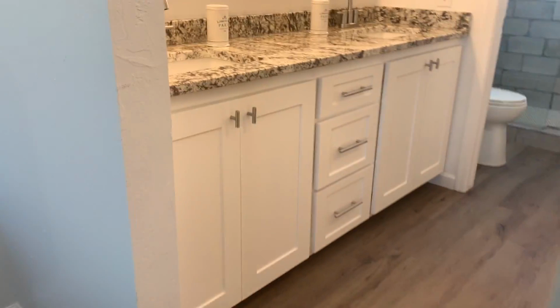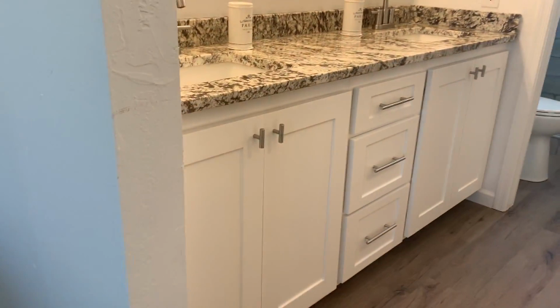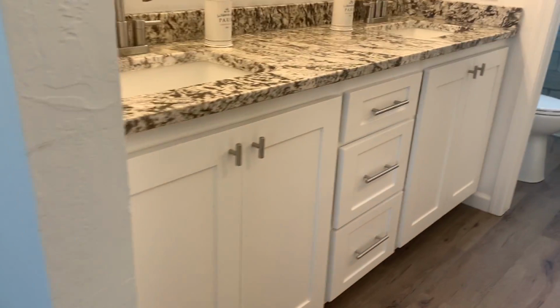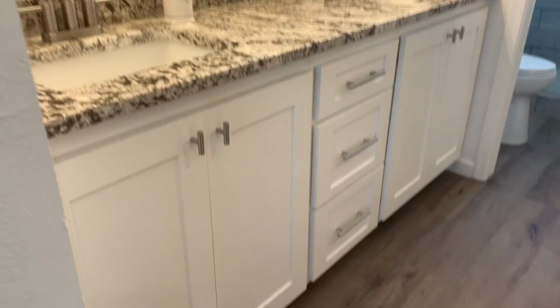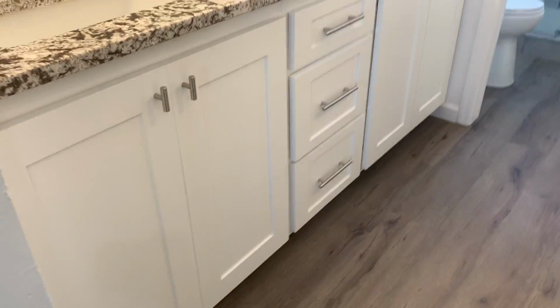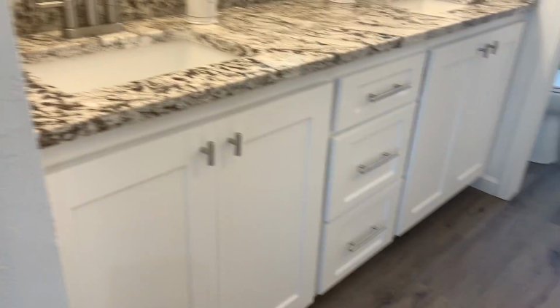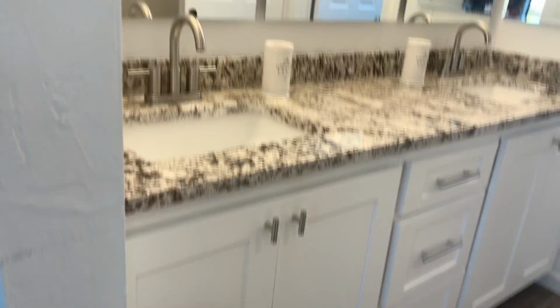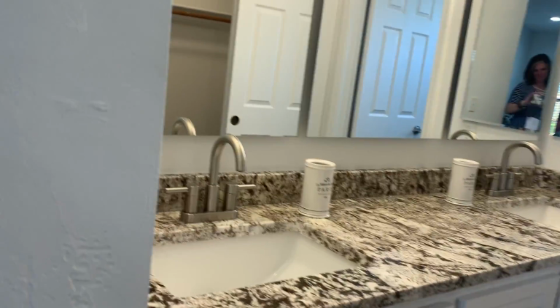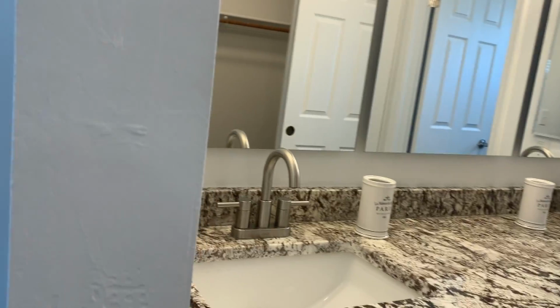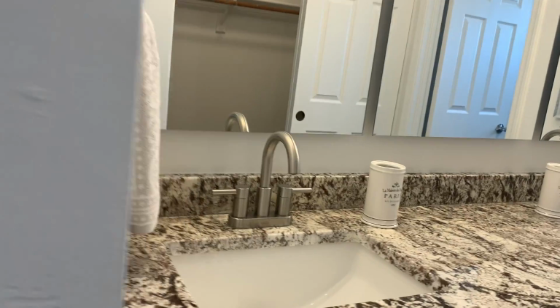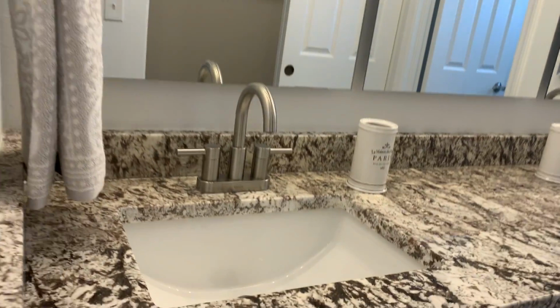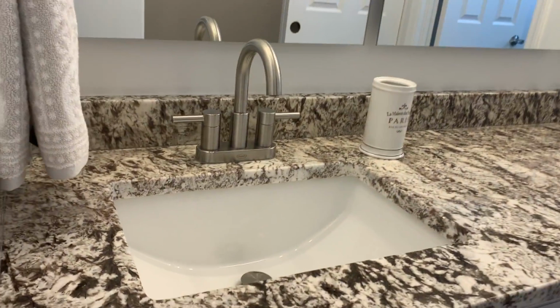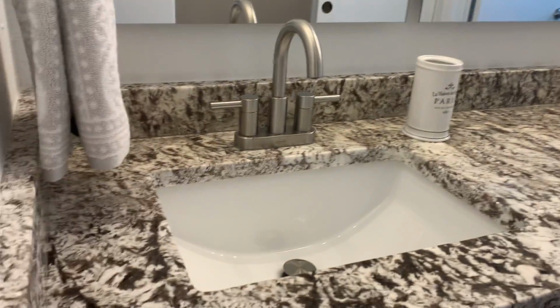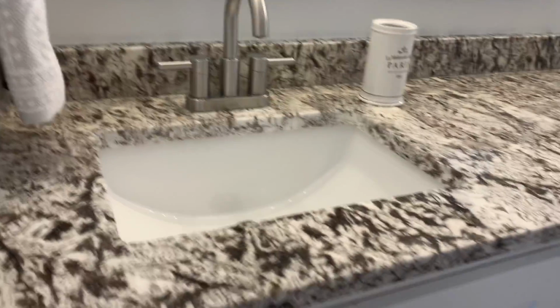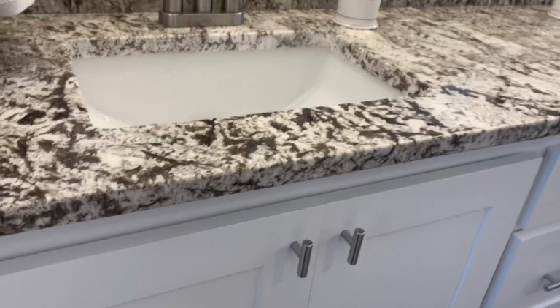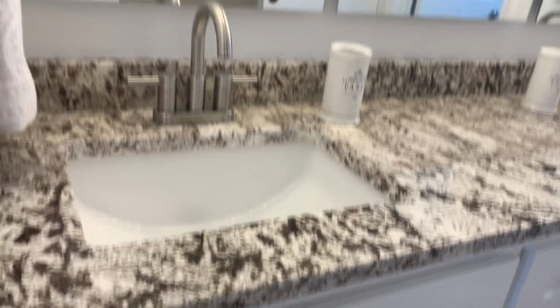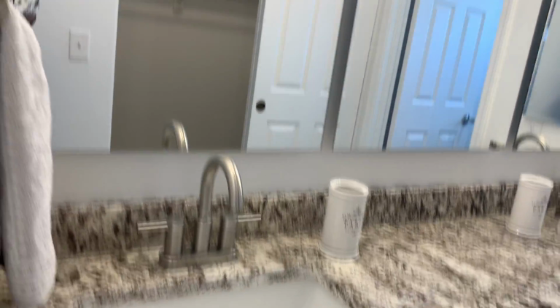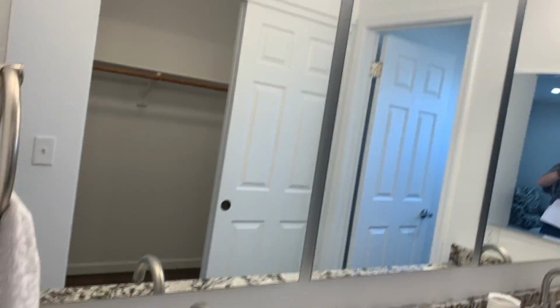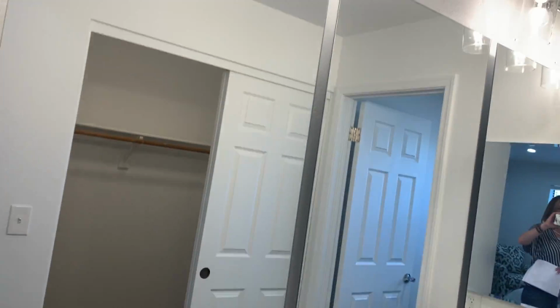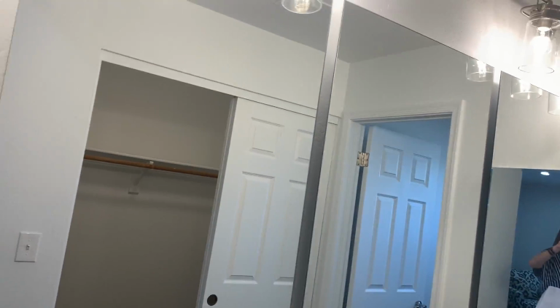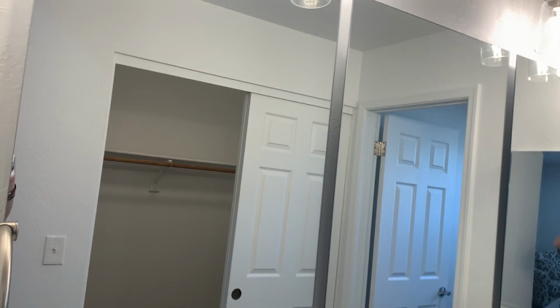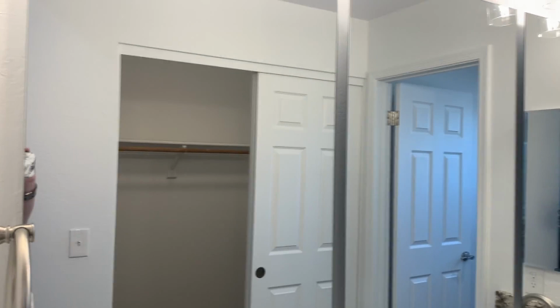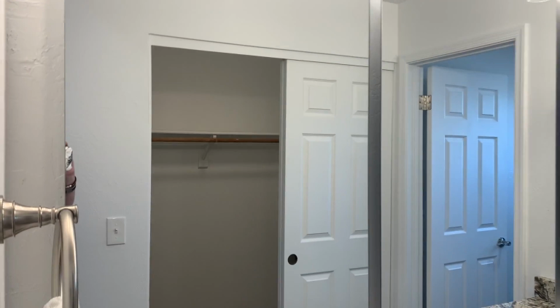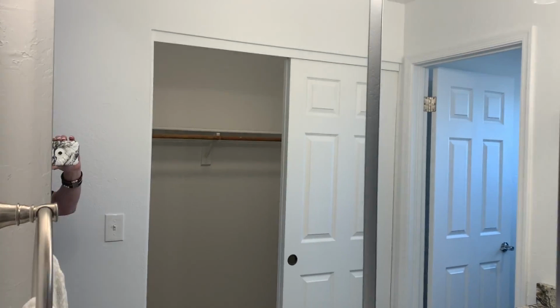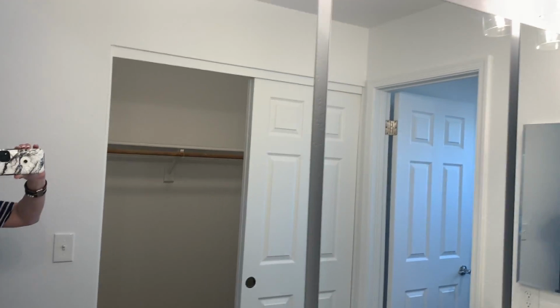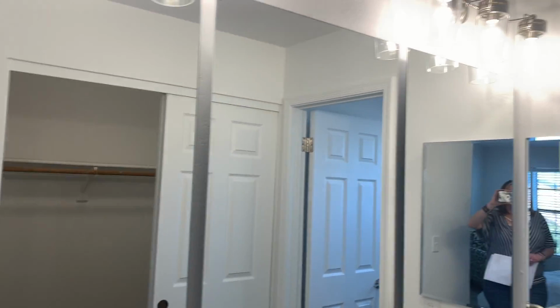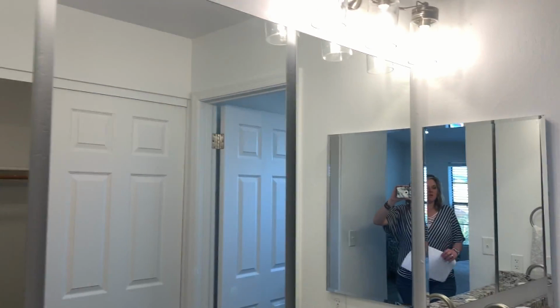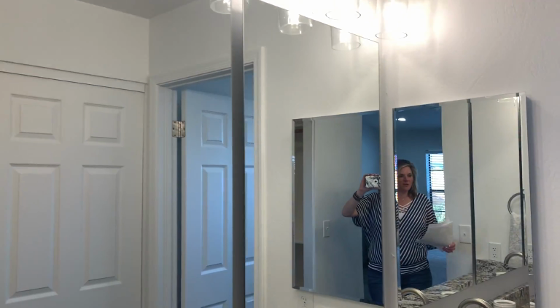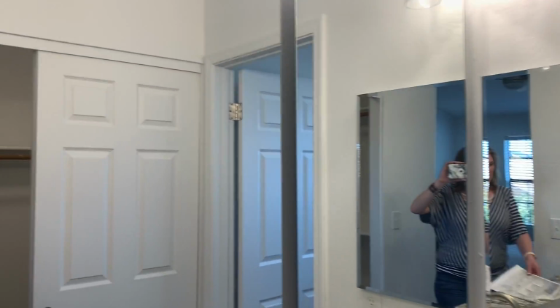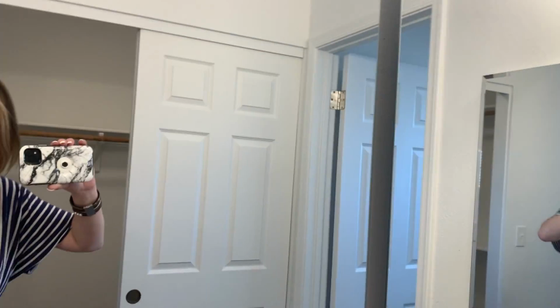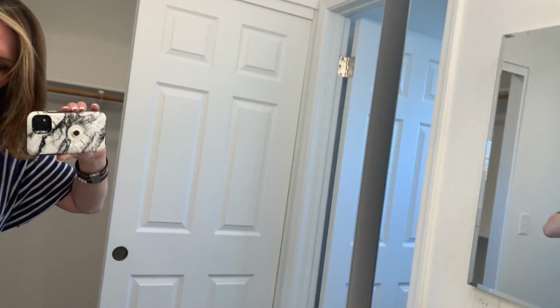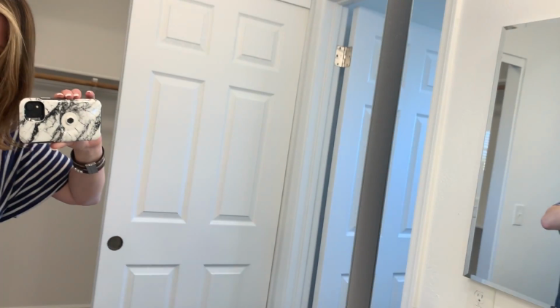Here we've got the dual sinks in the master retreat, undermounted, with that beautiful granite and white shaker style cabinets. Then a really cool setup with three separate mirrors.